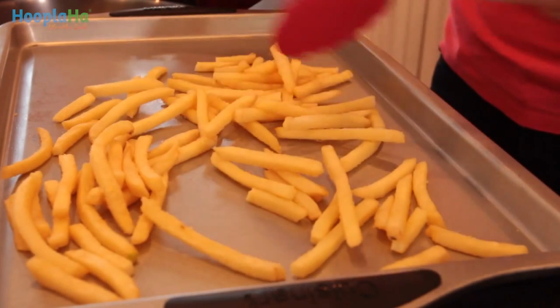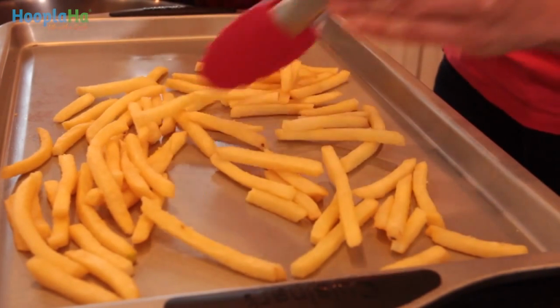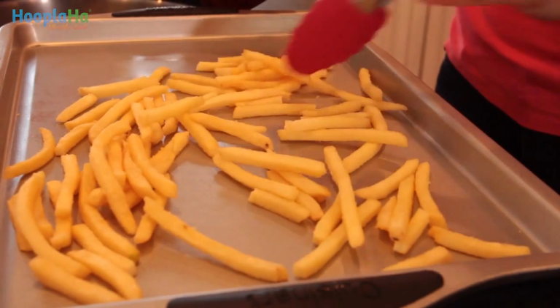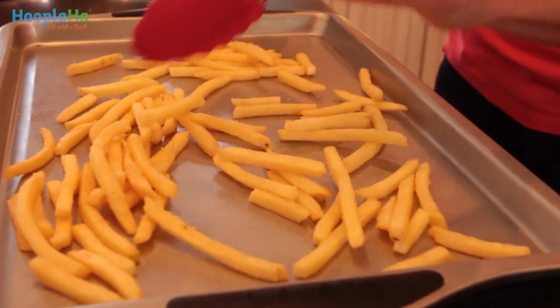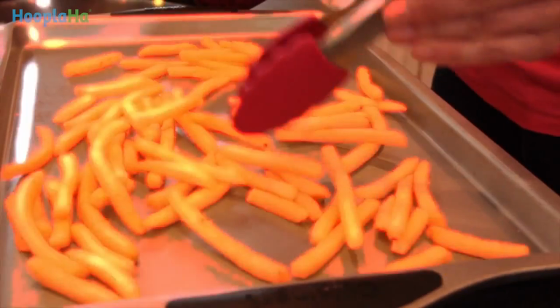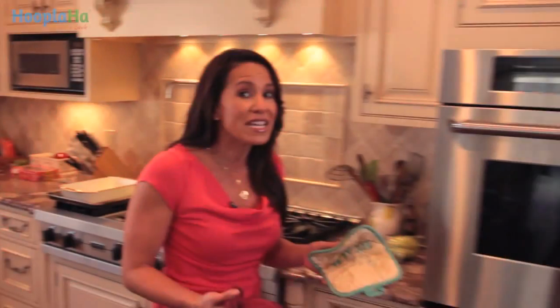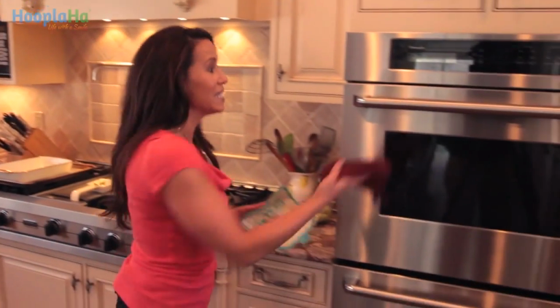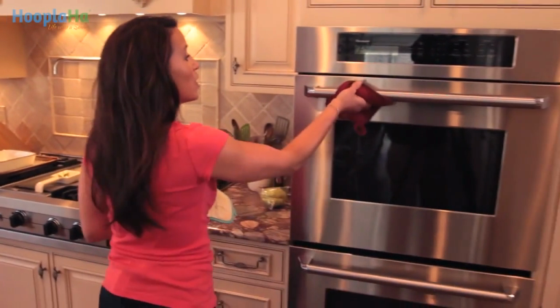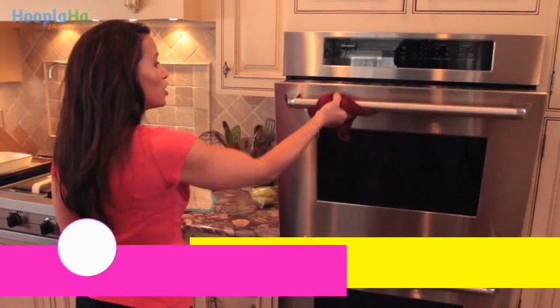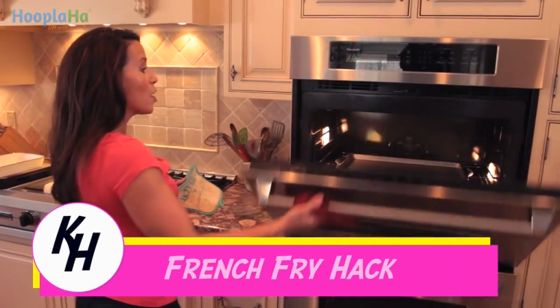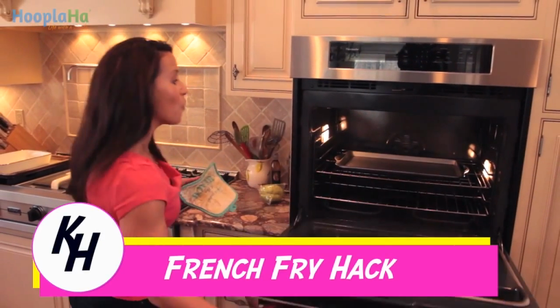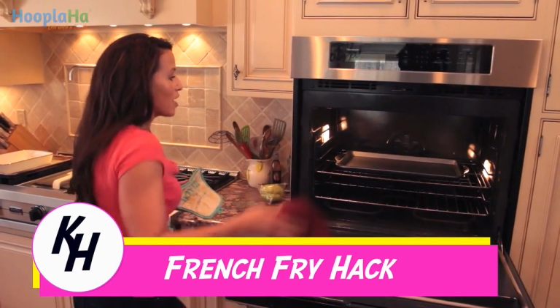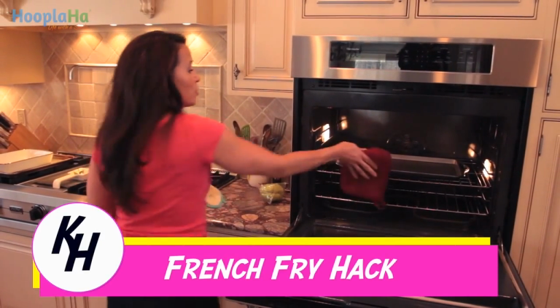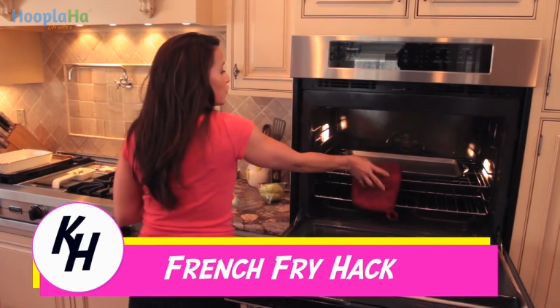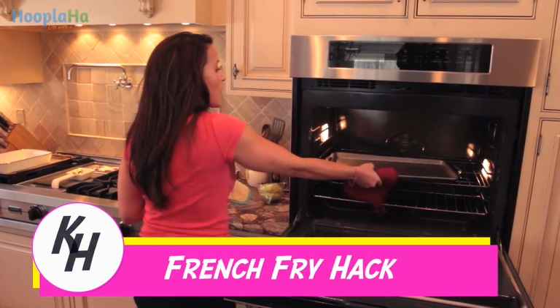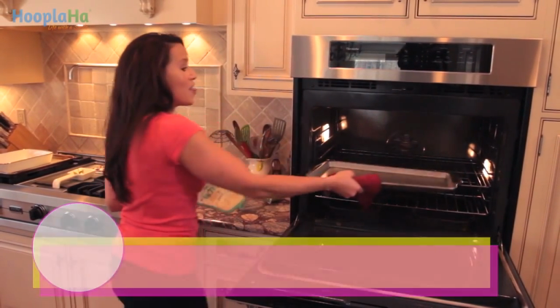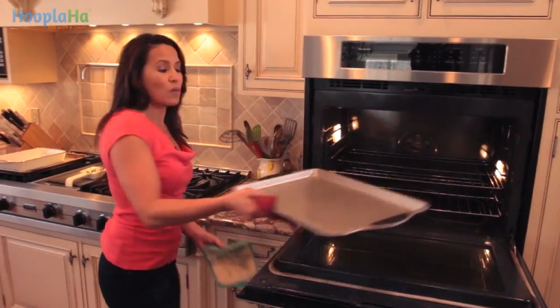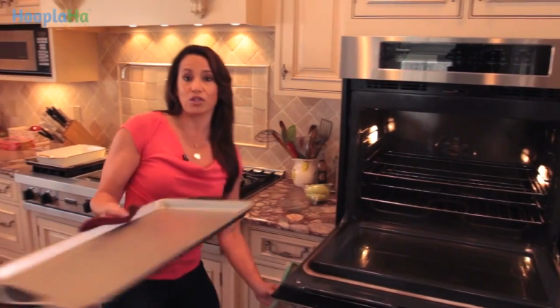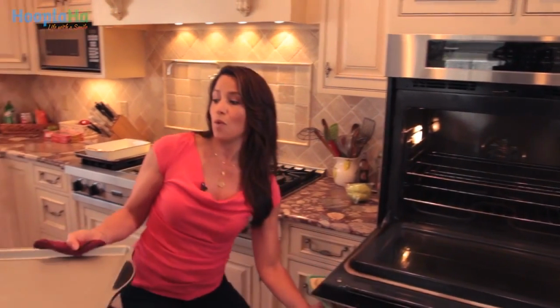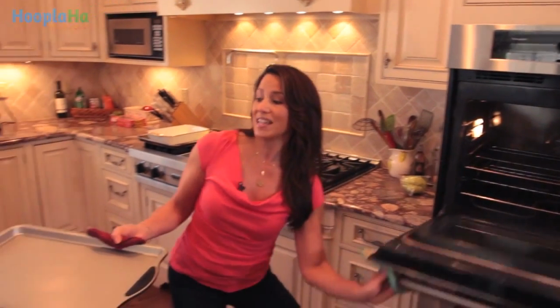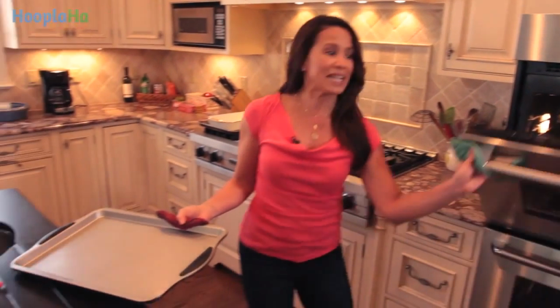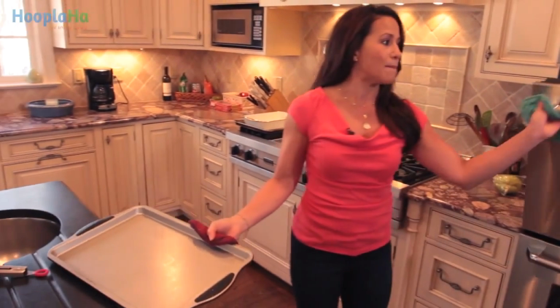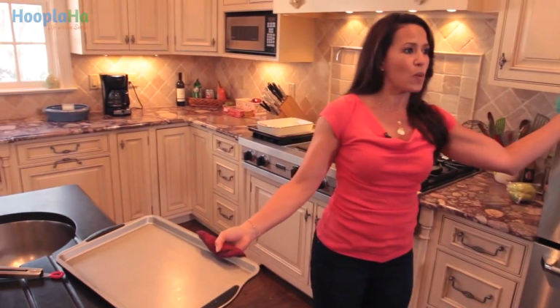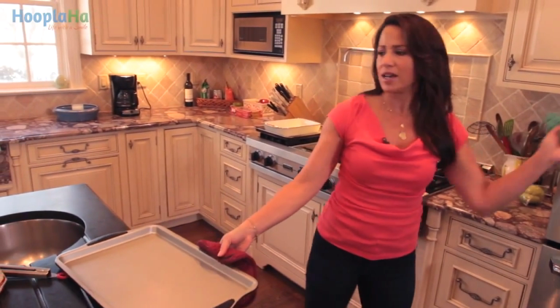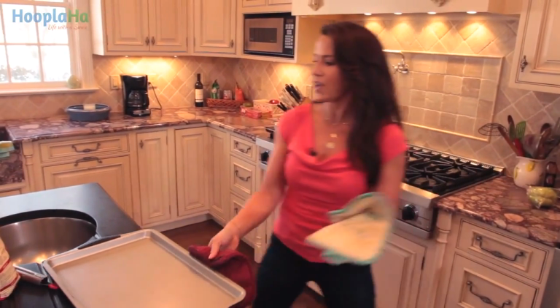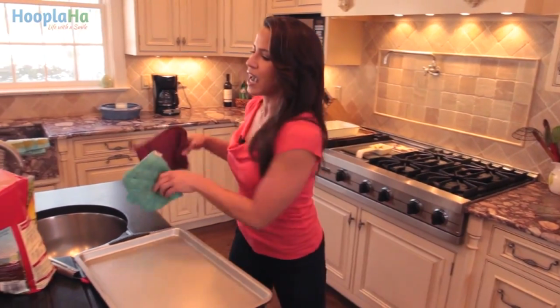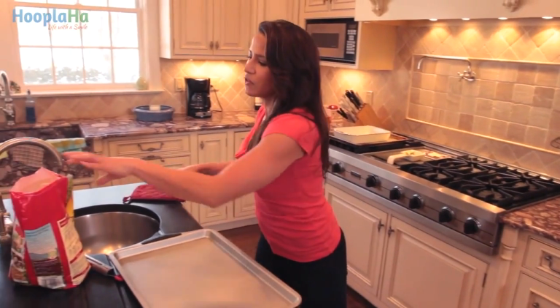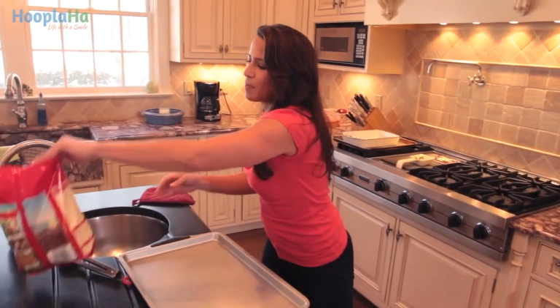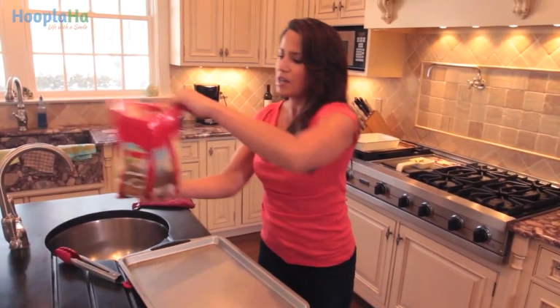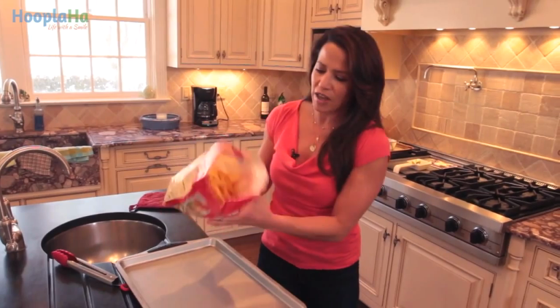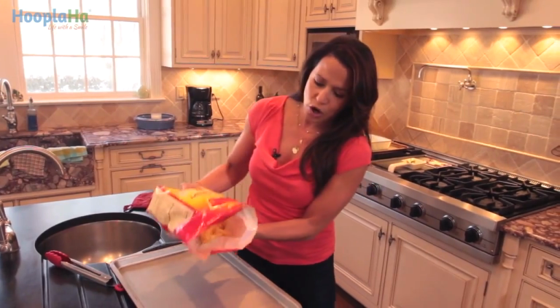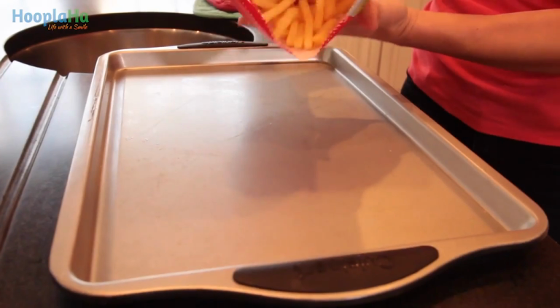We're gonna start off with french fries. Preheat the cookie sheet before you actually put the french fries on. That way it's ready warm and it eliminates that midway process of actually having to flip so that they cook evenly.